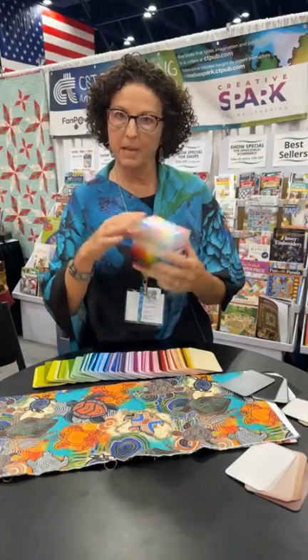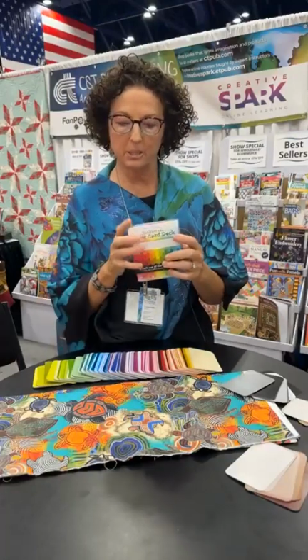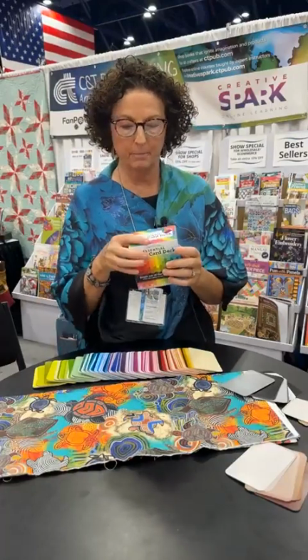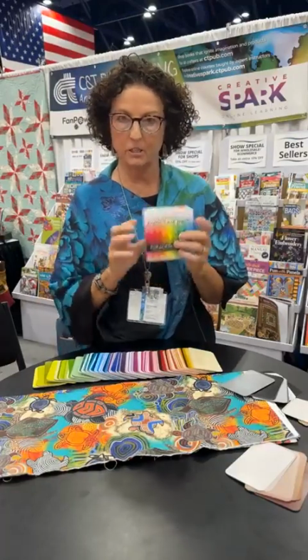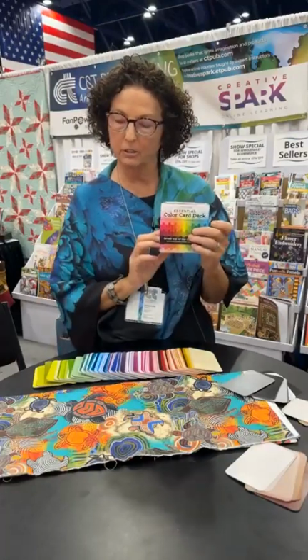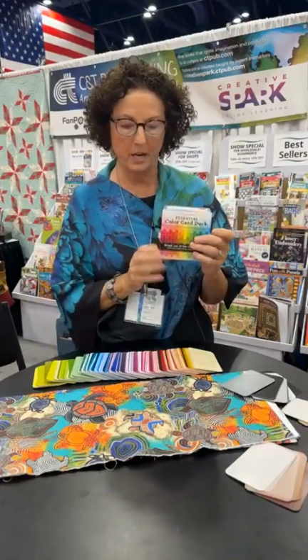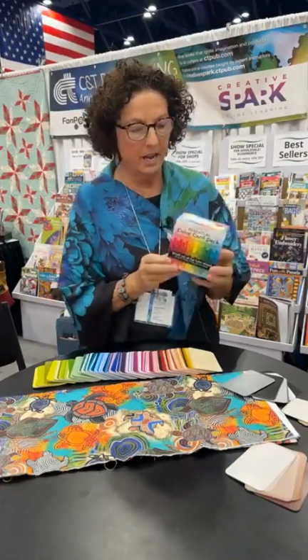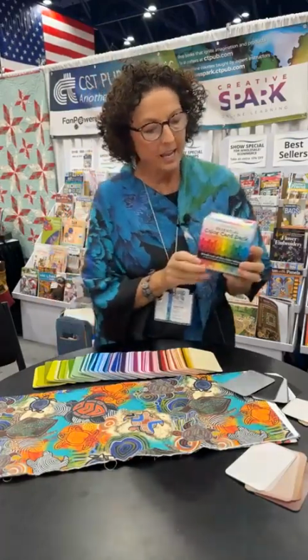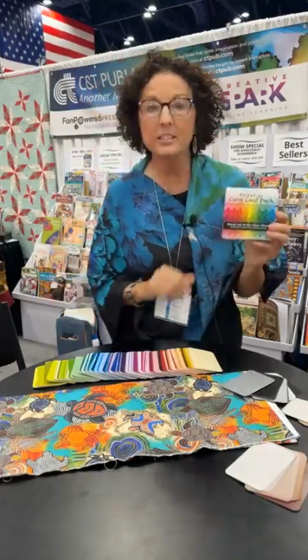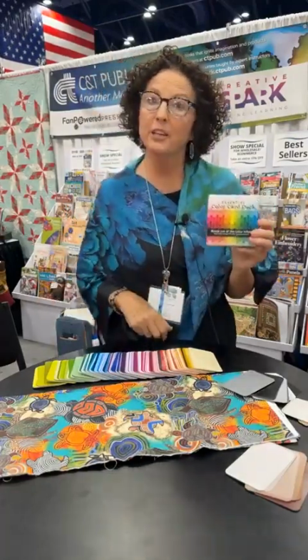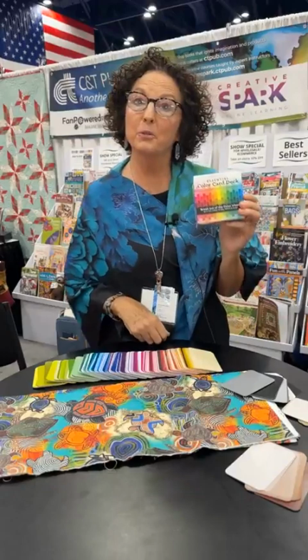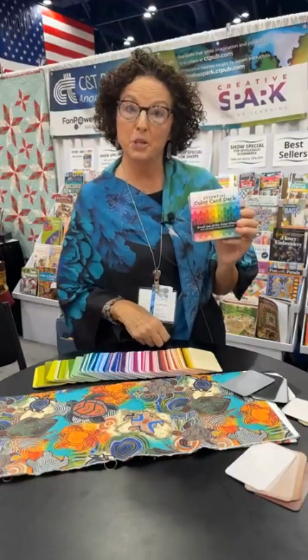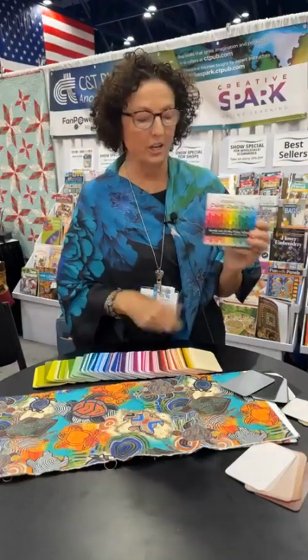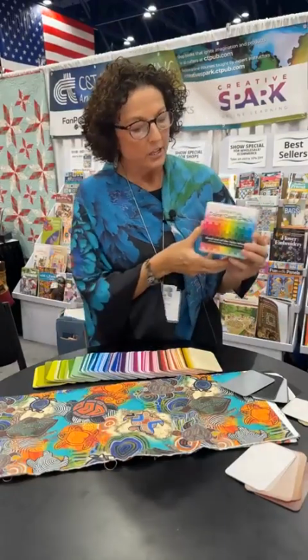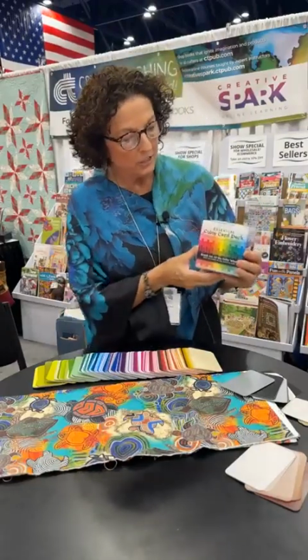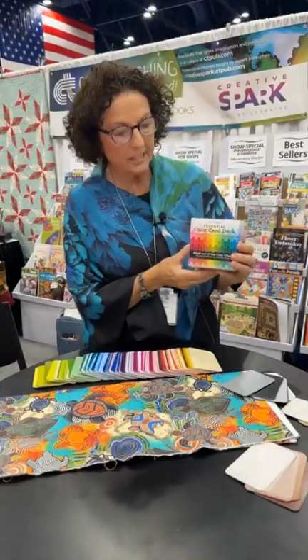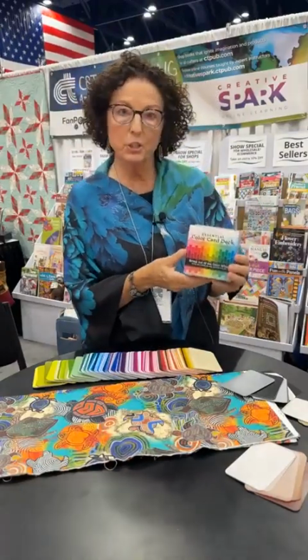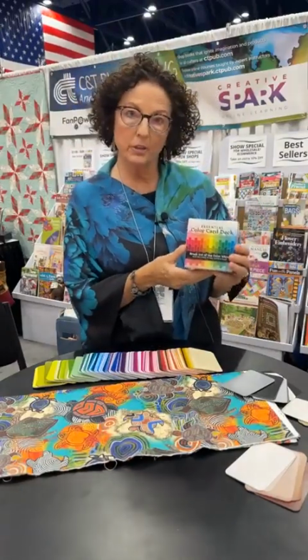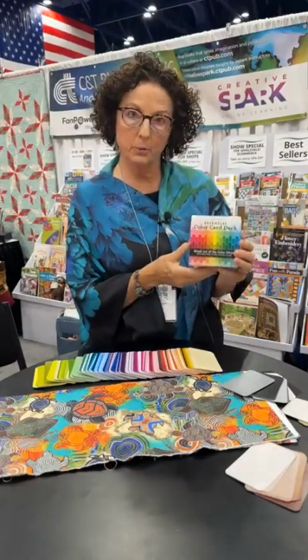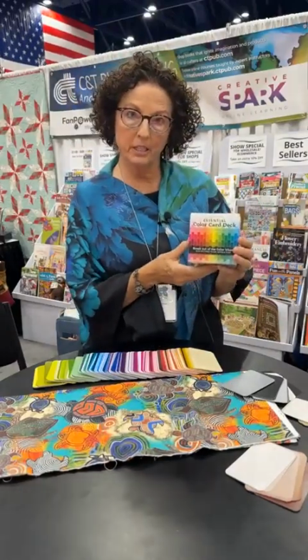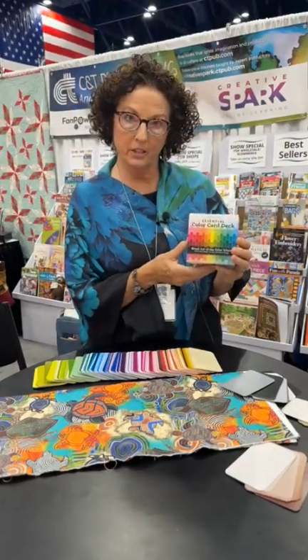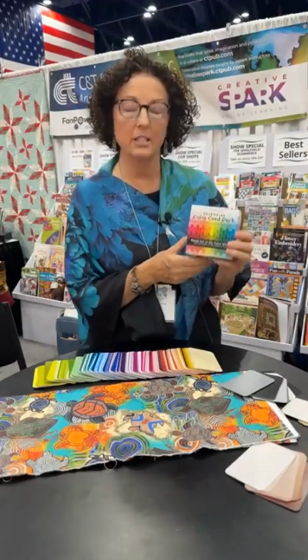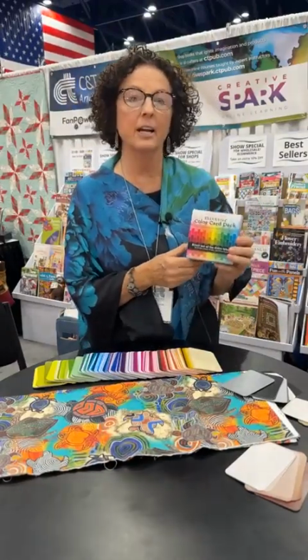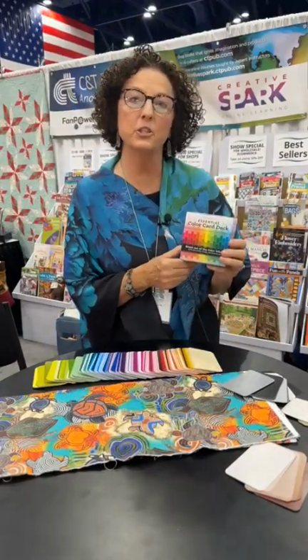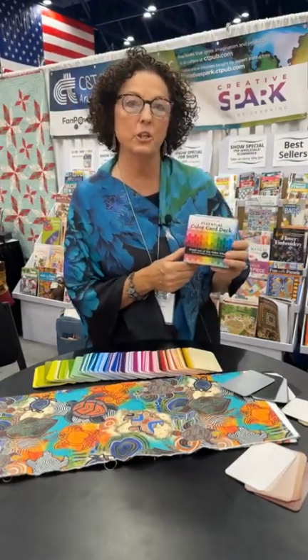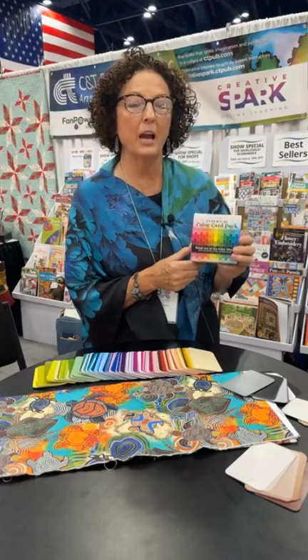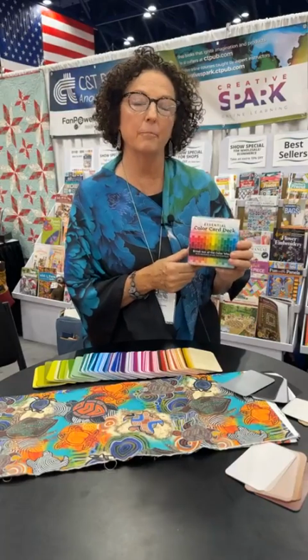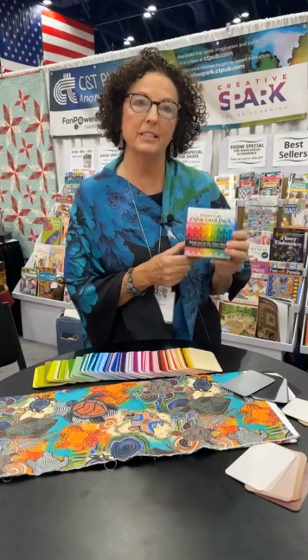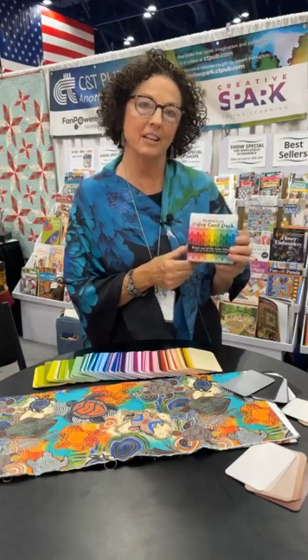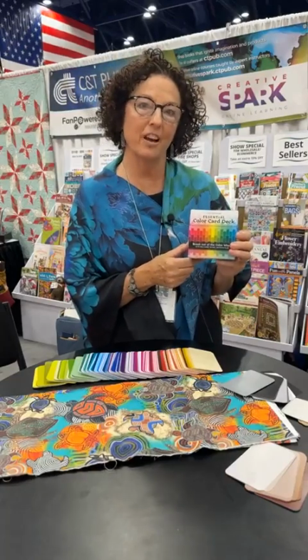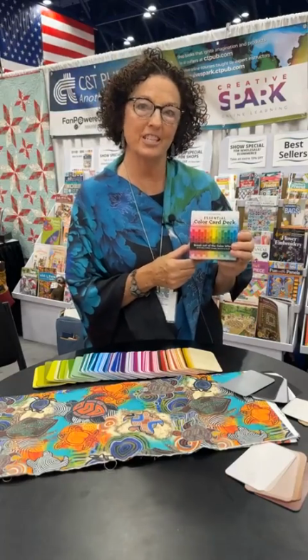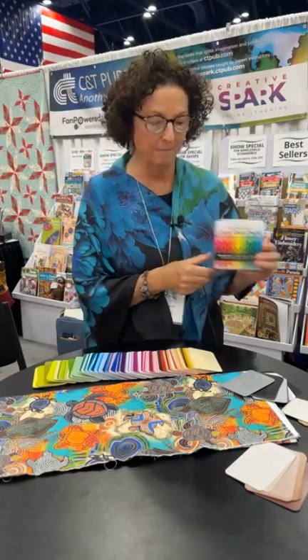I'm going to magically make the box look the right way, and this is available from Checker. So this has 220 color cards, and I'm going to show you how to have pleasing color every time.